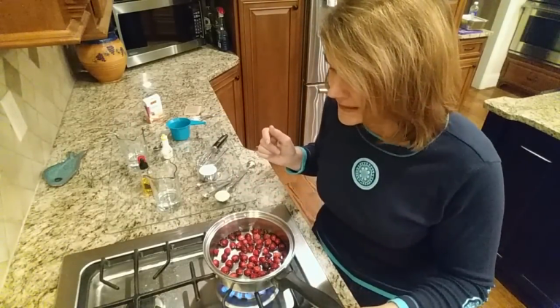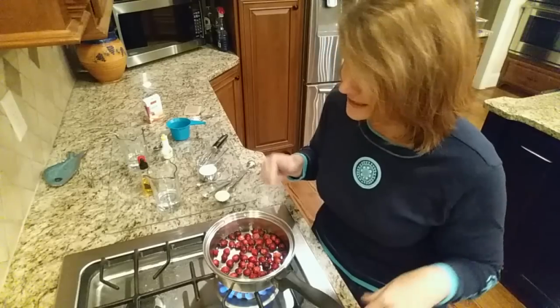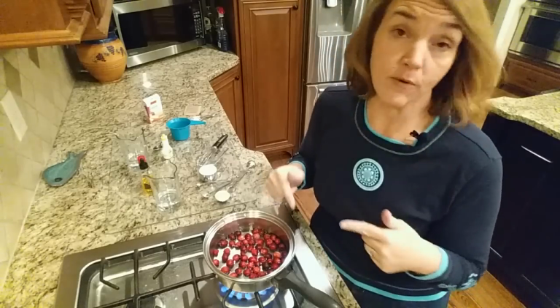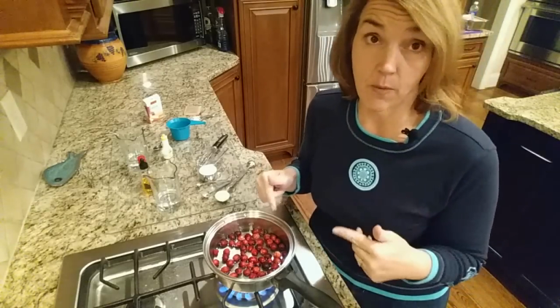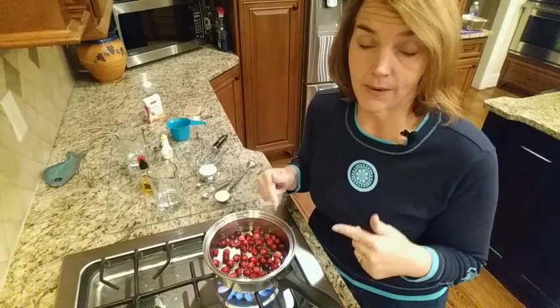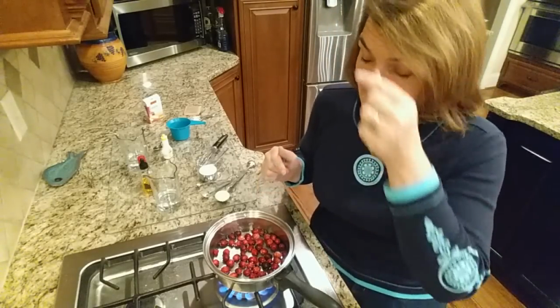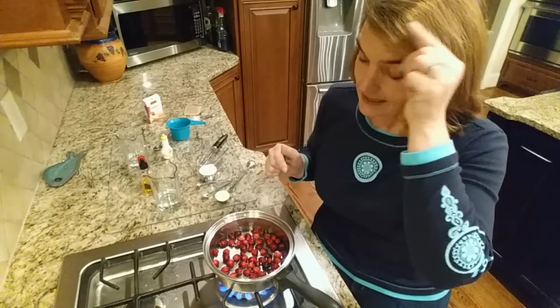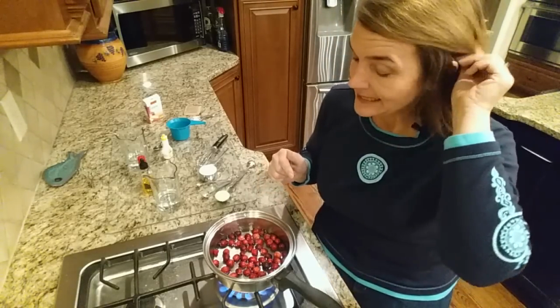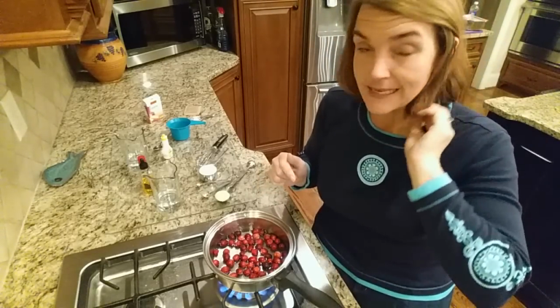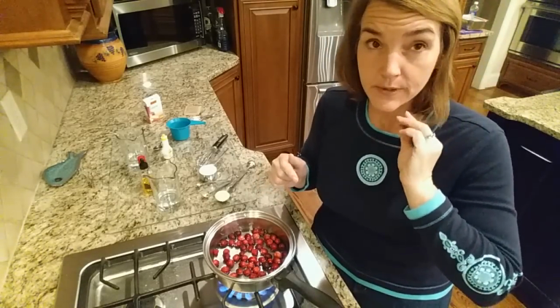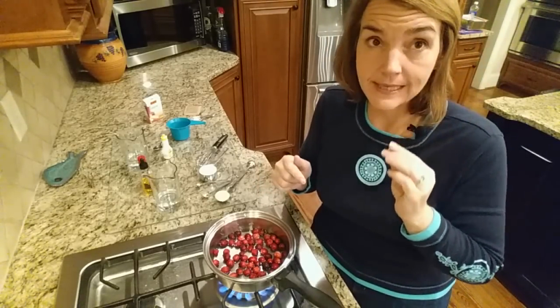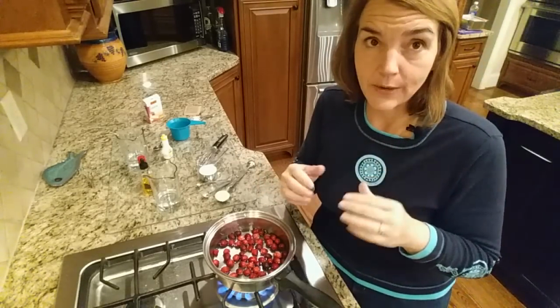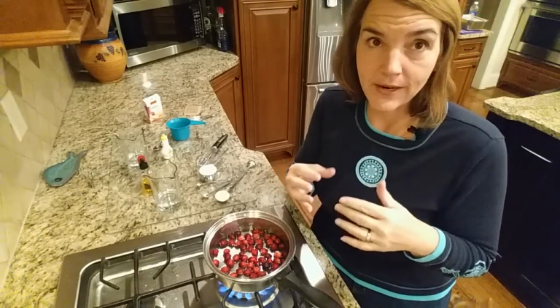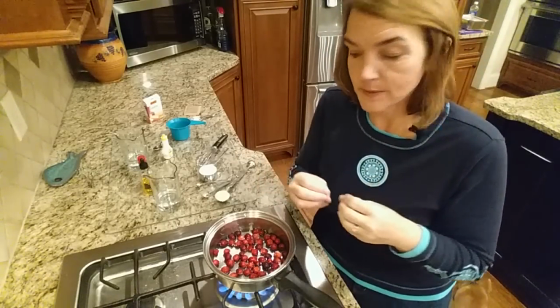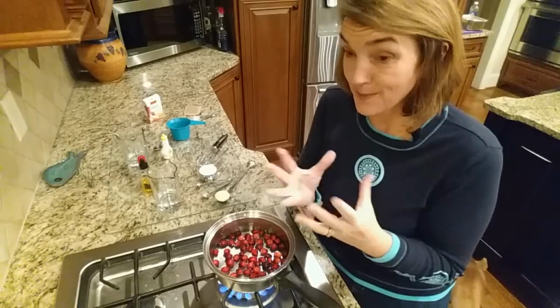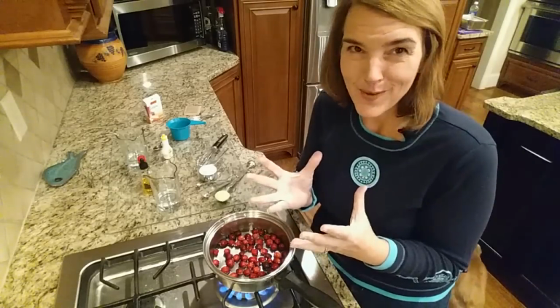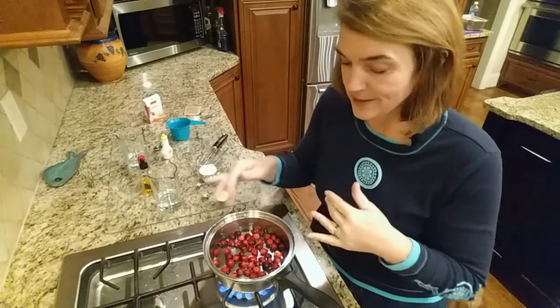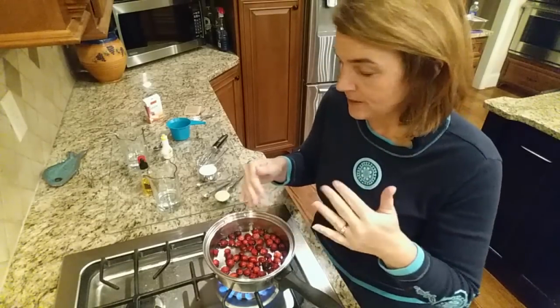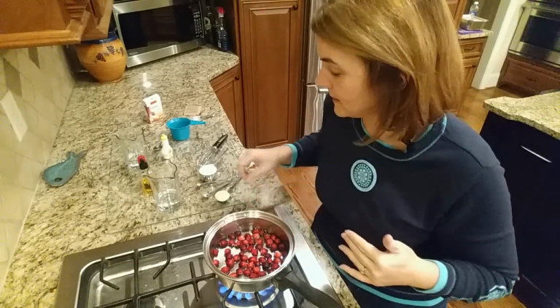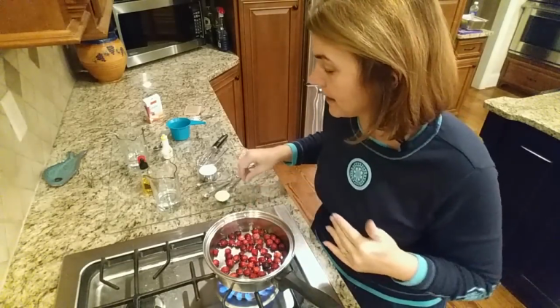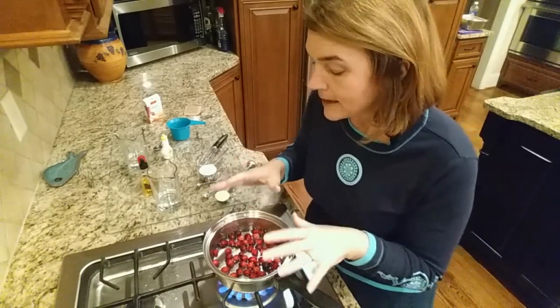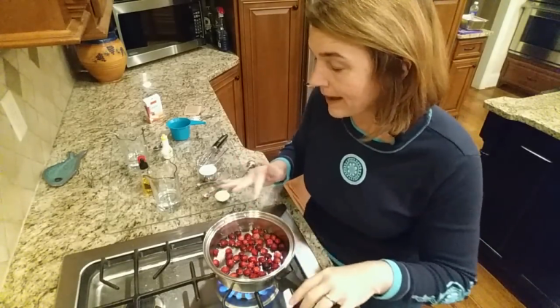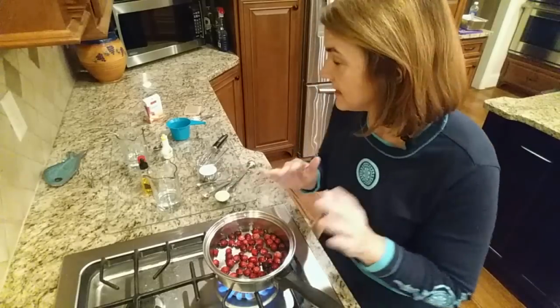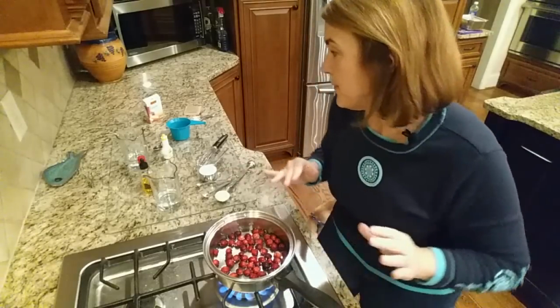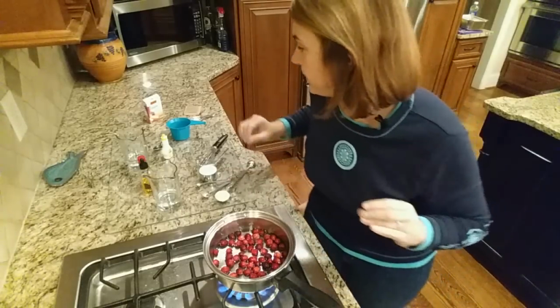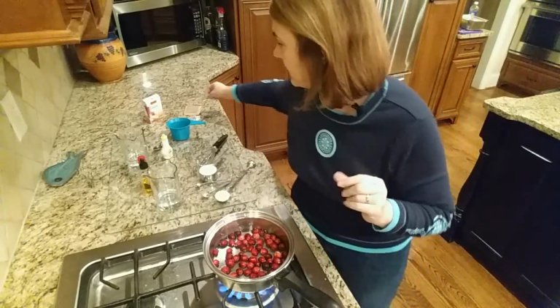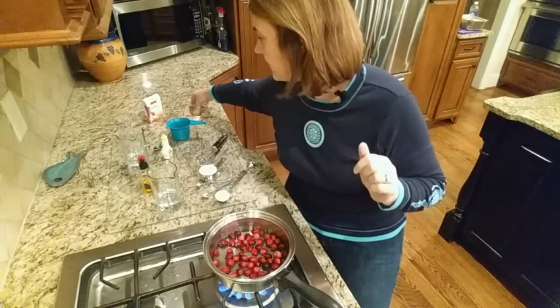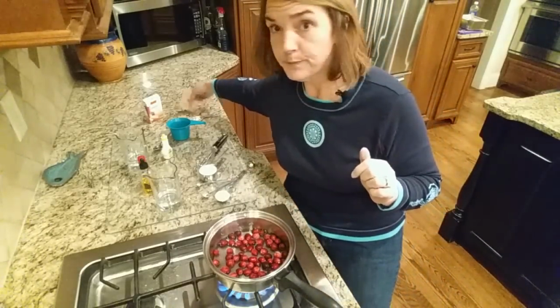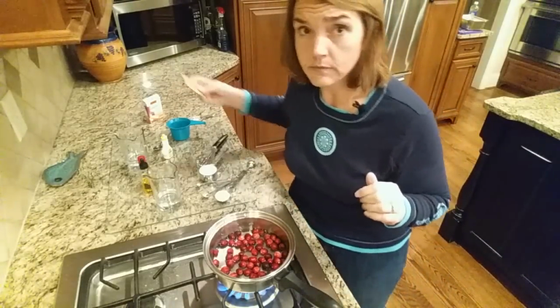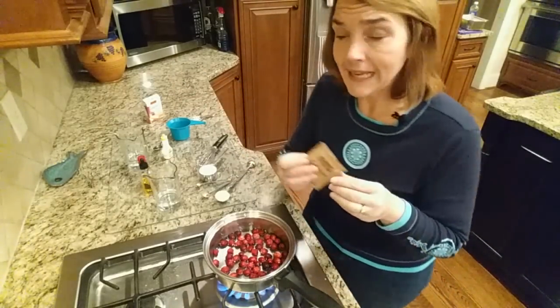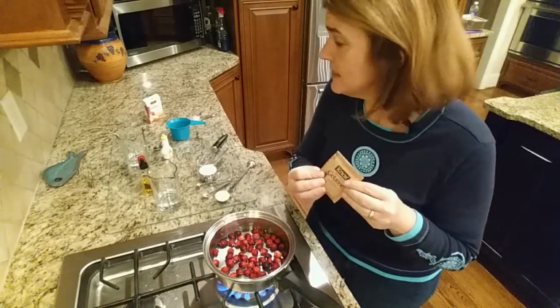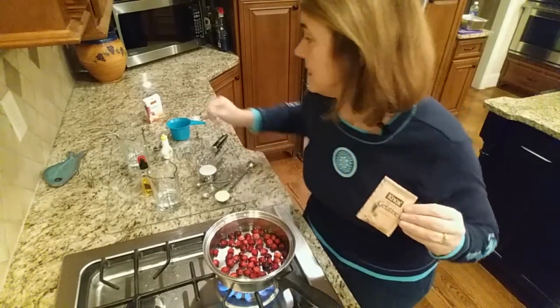This is going to simmer for a while, and as it simmers, you'll see the cranberries will start to pop open and you'll see the juices kind of run. While that's simmering, I'm going to come over here.